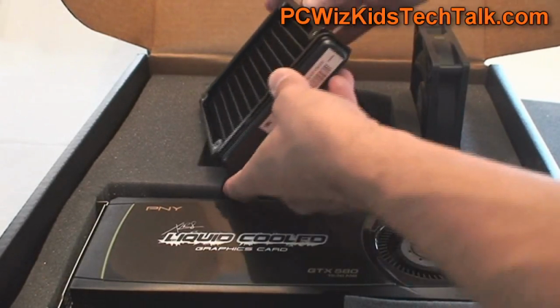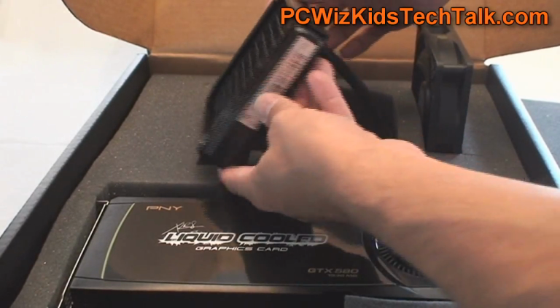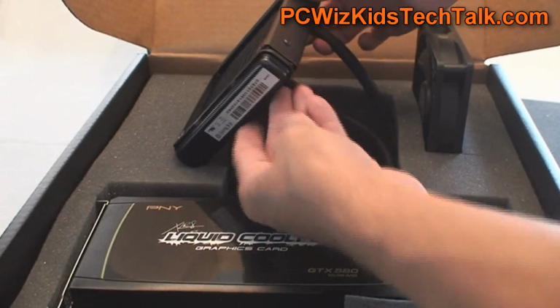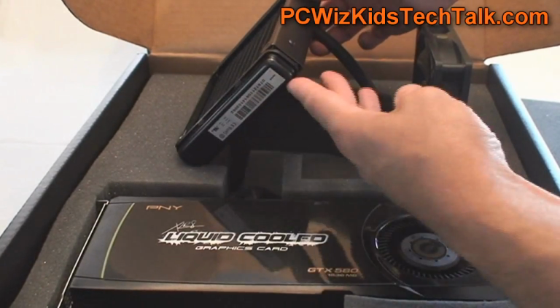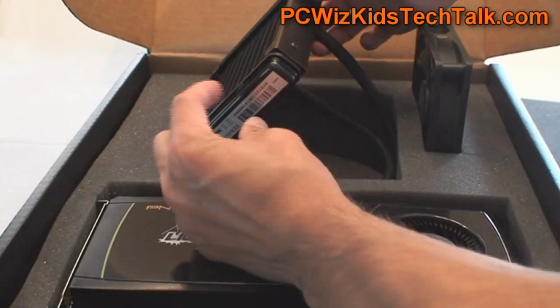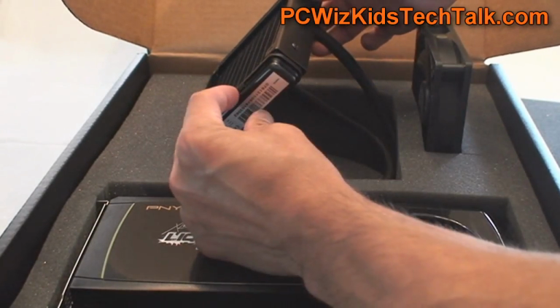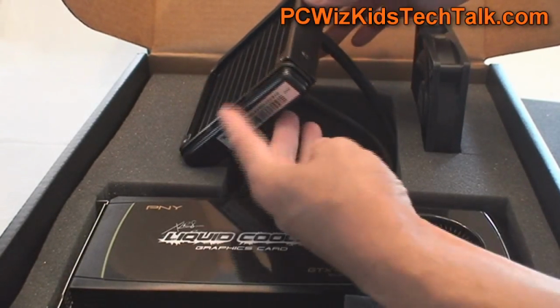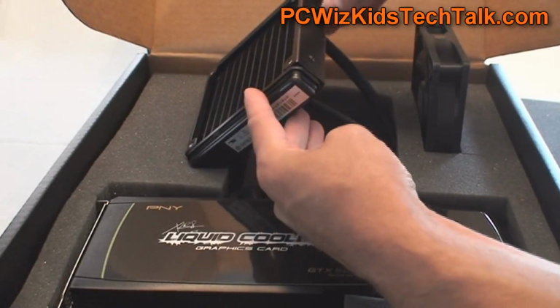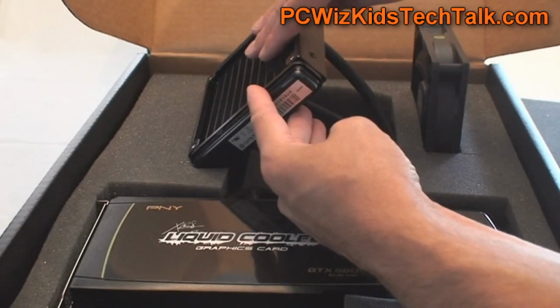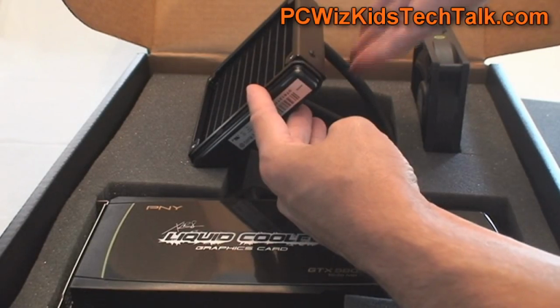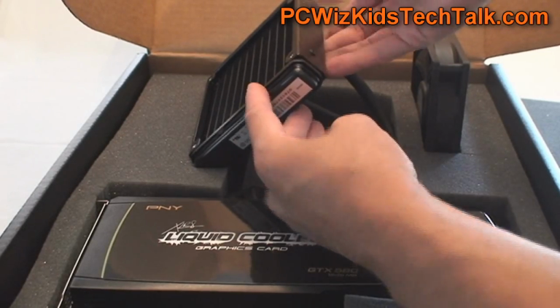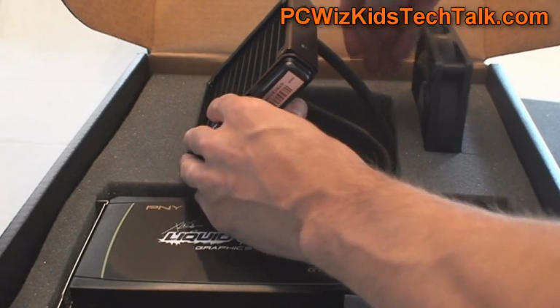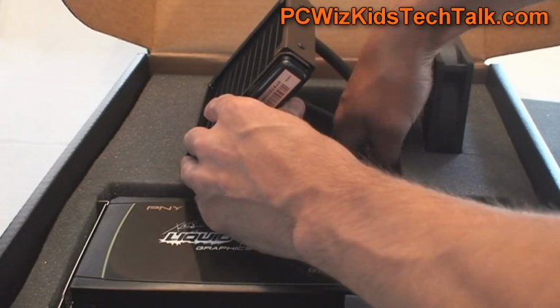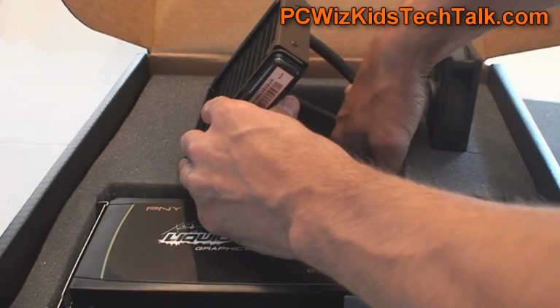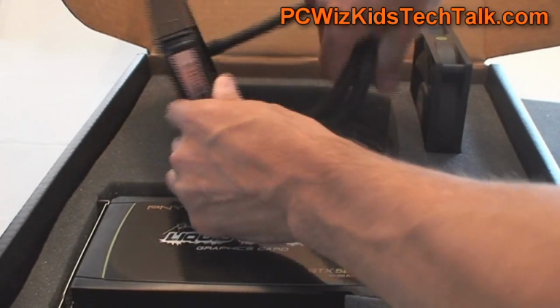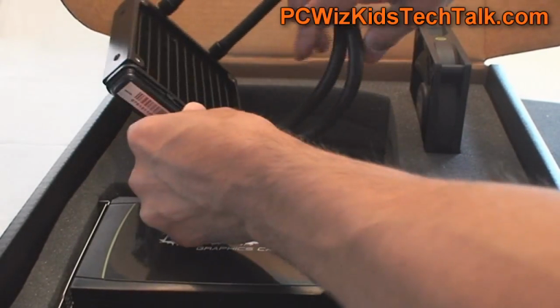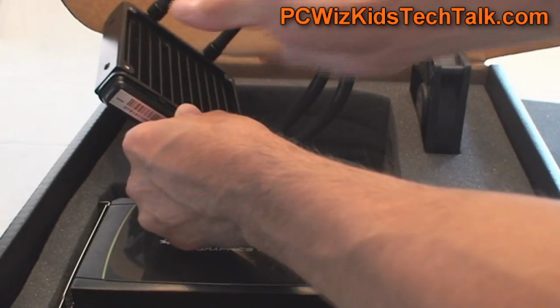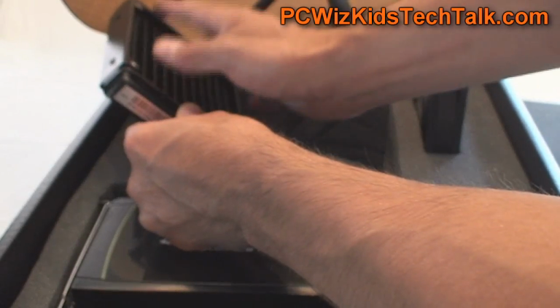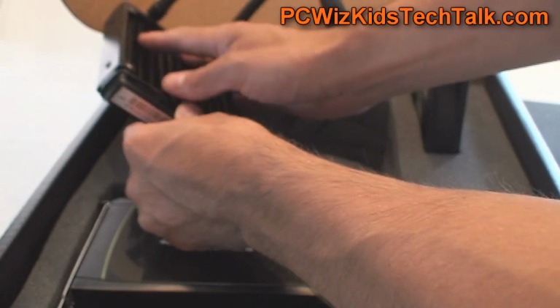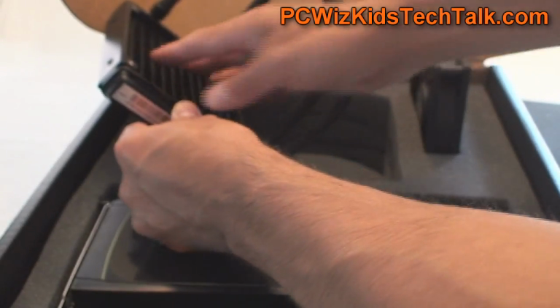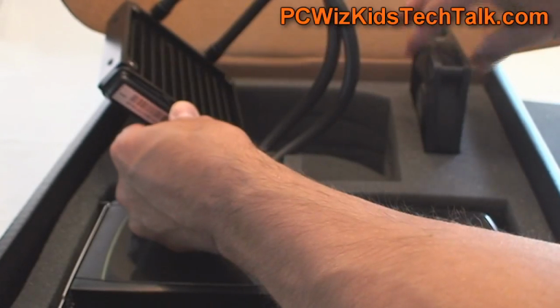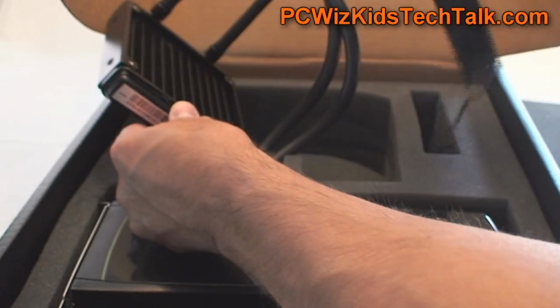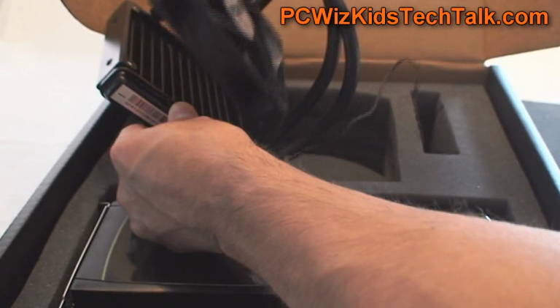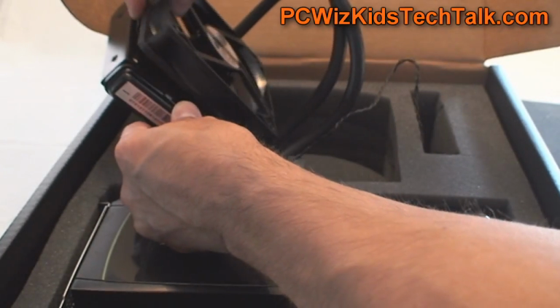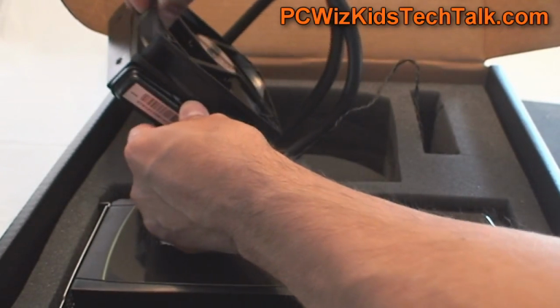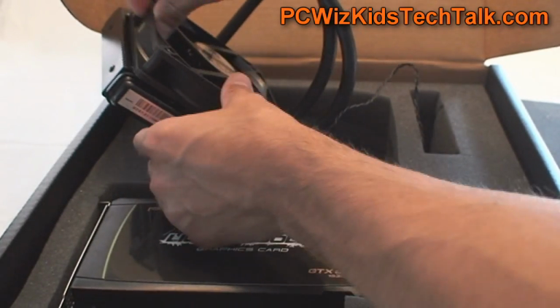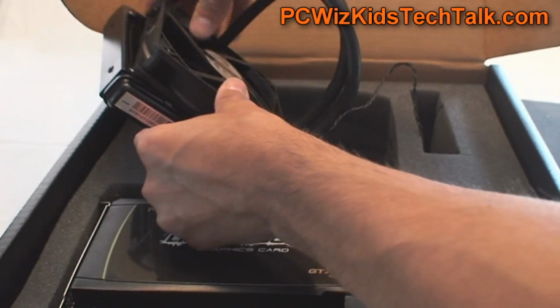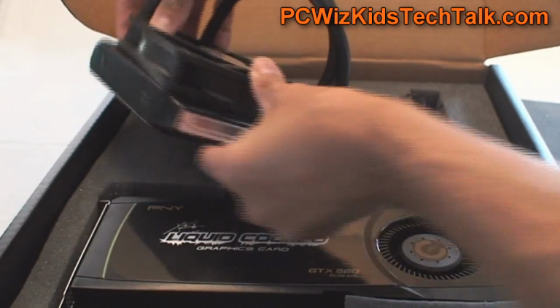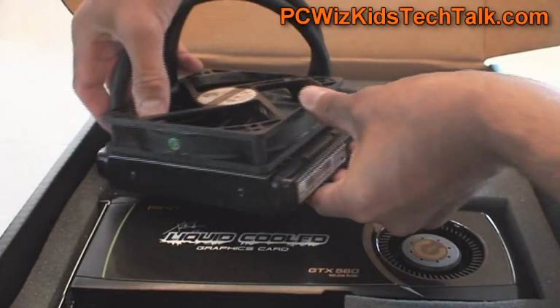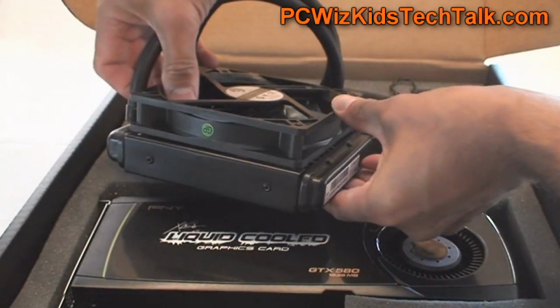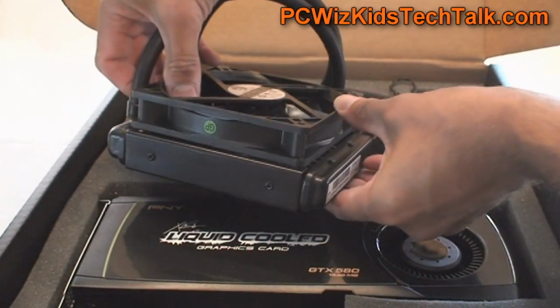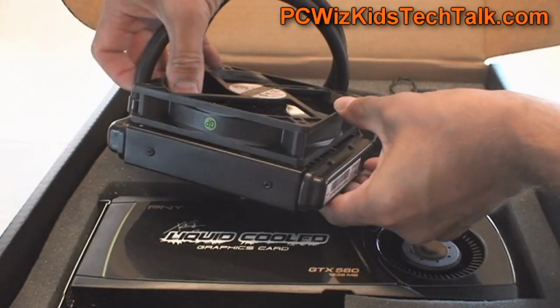Here's a view of the GPU-cooling kit without the CPU cooling. You can see it's half the size. It looks almost identical in the closed loop and the way it installs. You put the fan on there so it blows air out of the case.